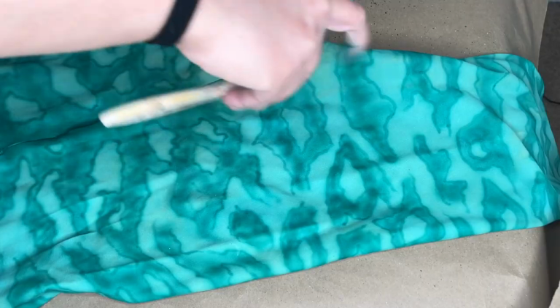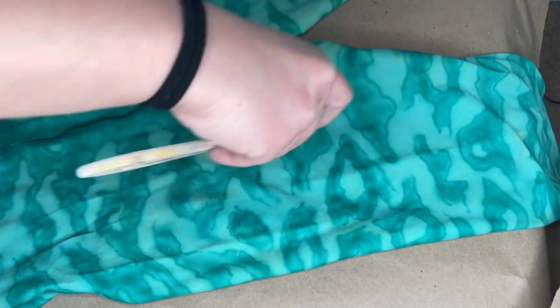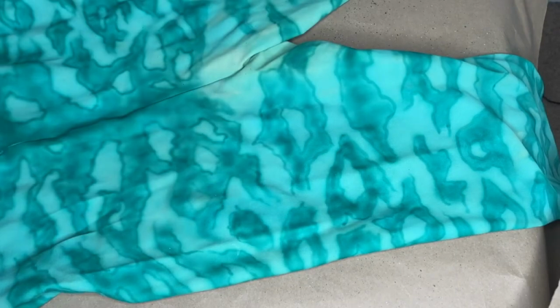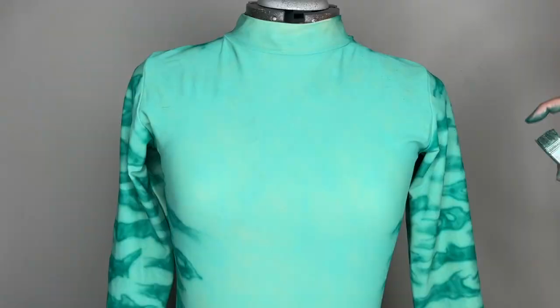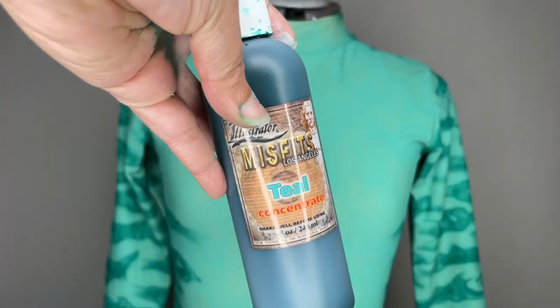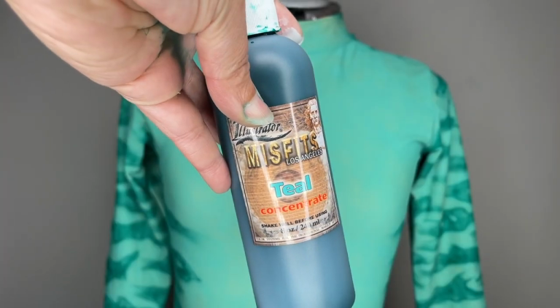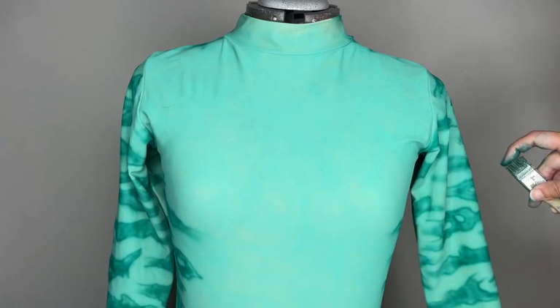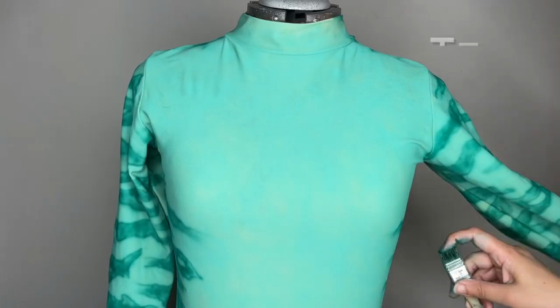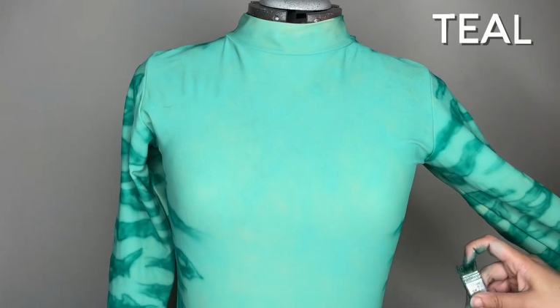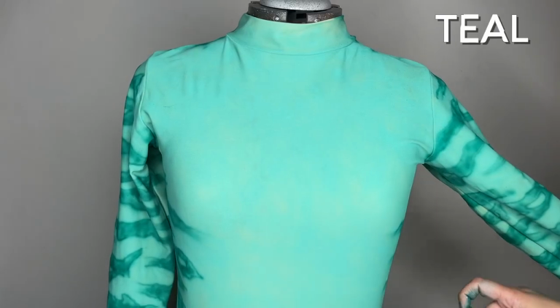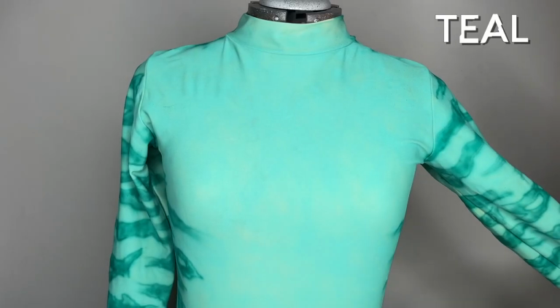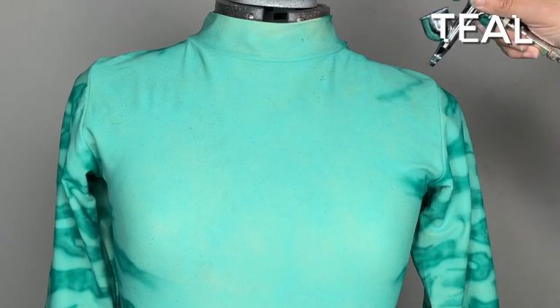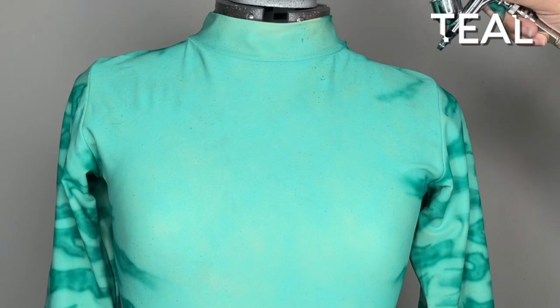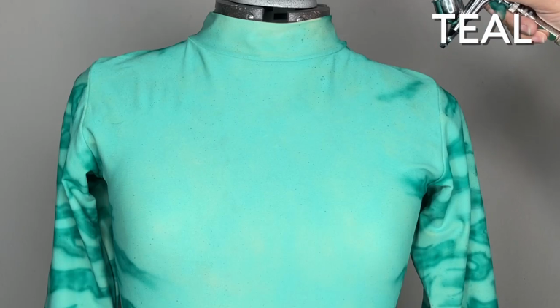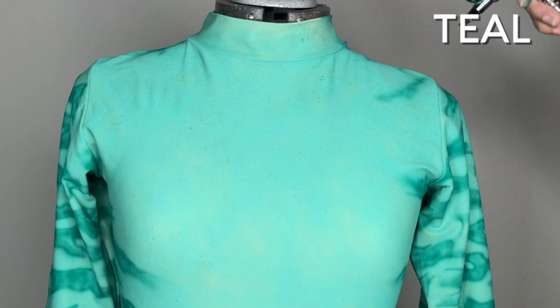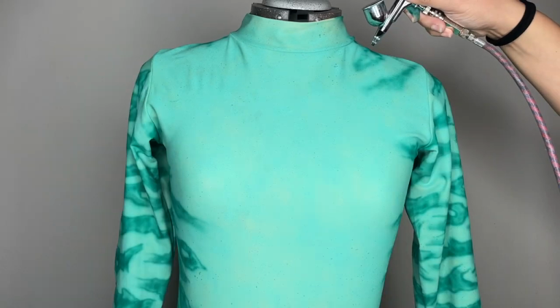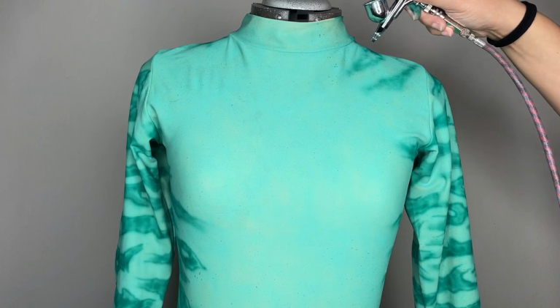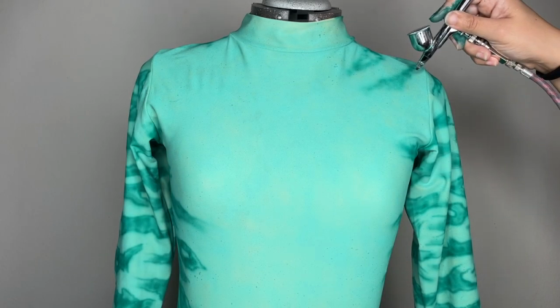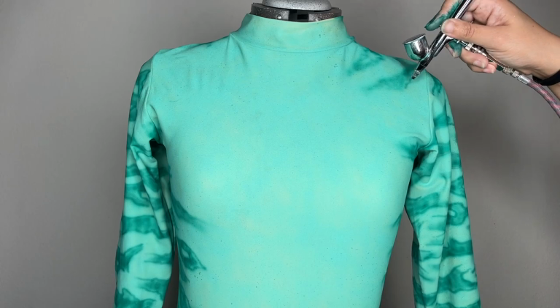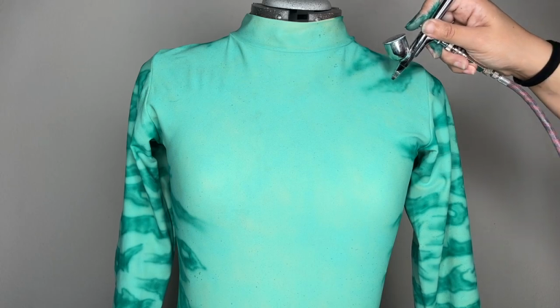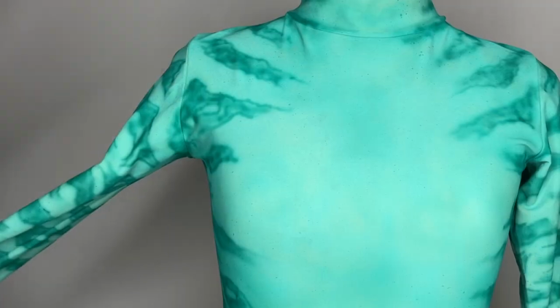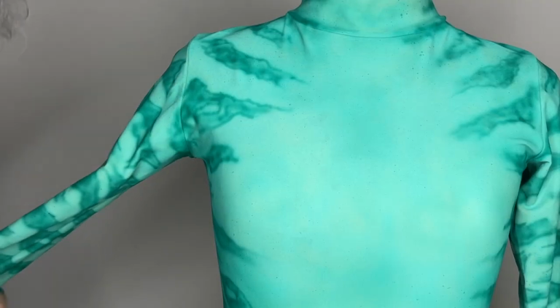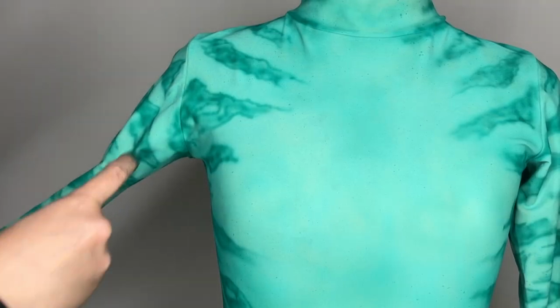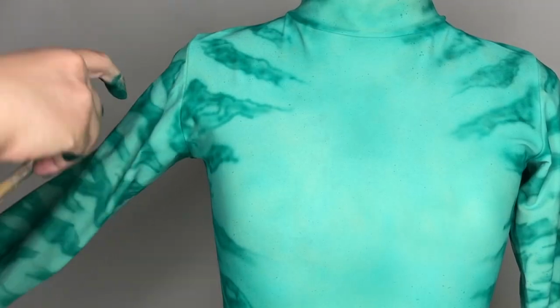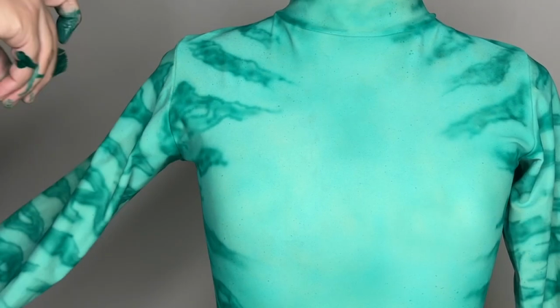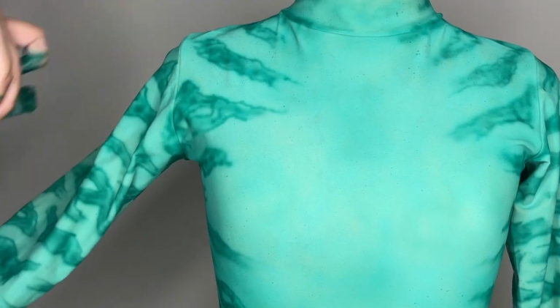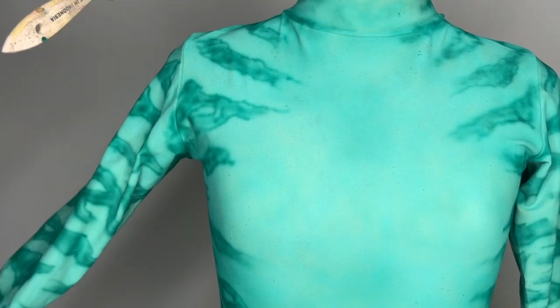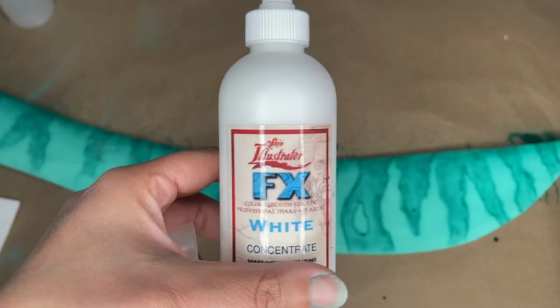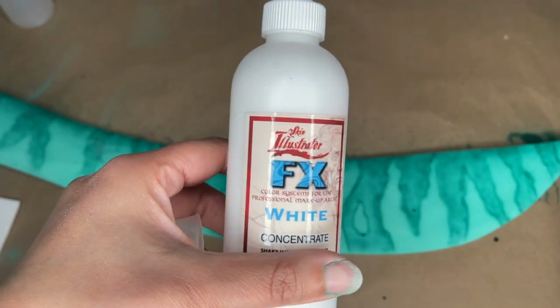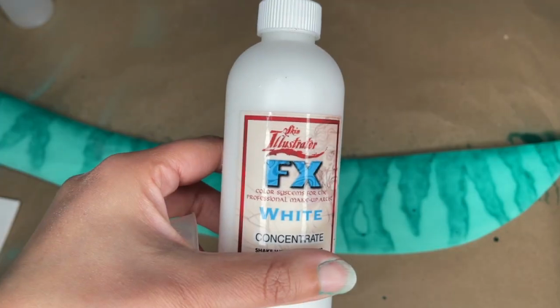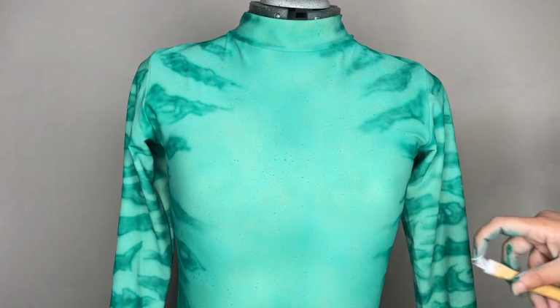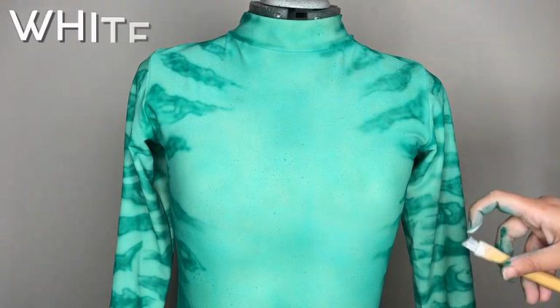Spattered some teal for a little more texture and extended the markings on the shoulder. Then flicking teal over everything, followed by some white concentrate.